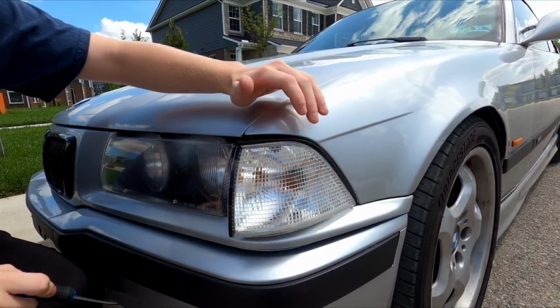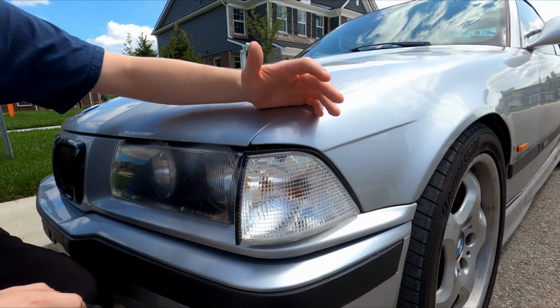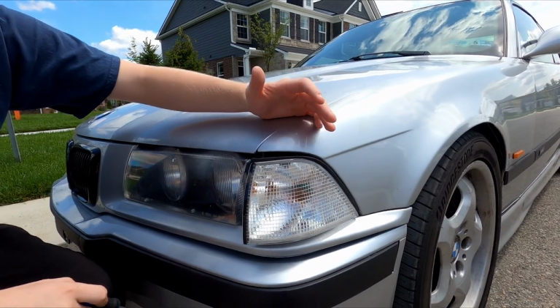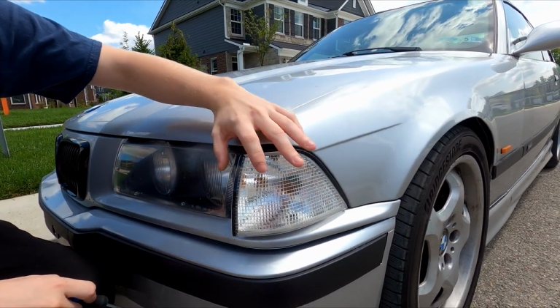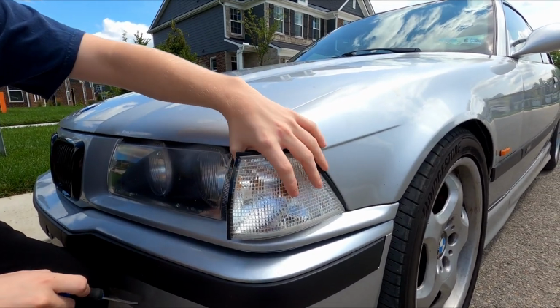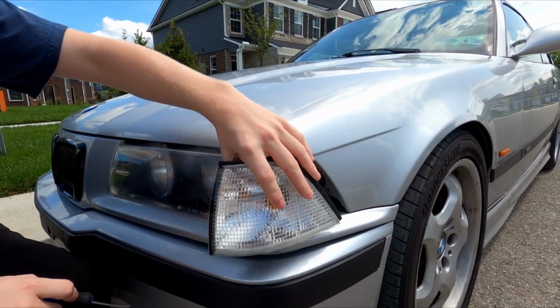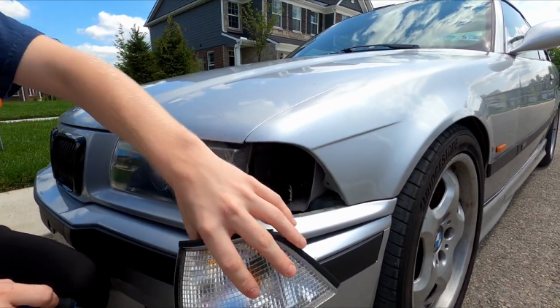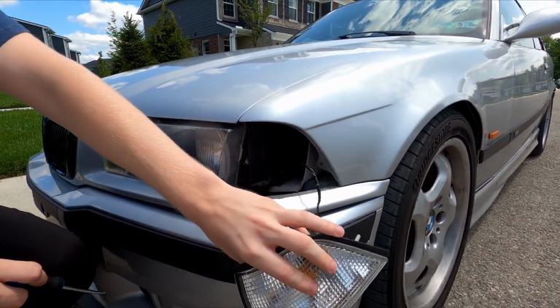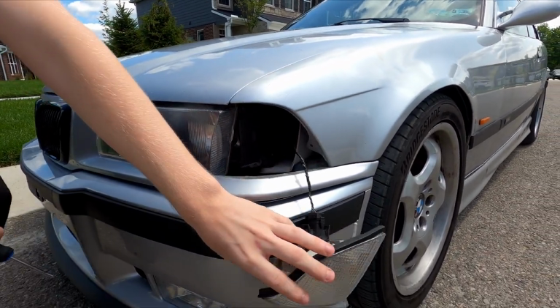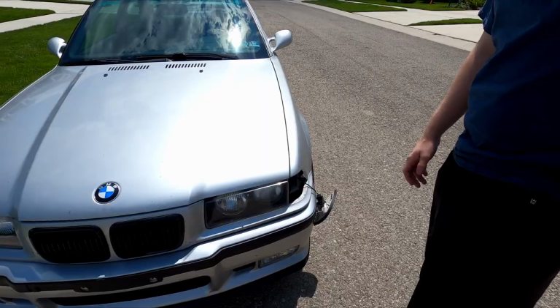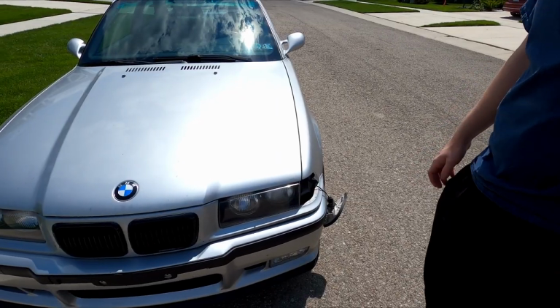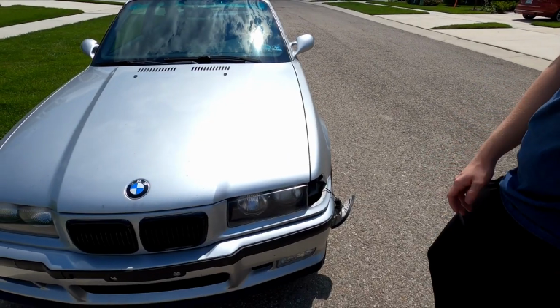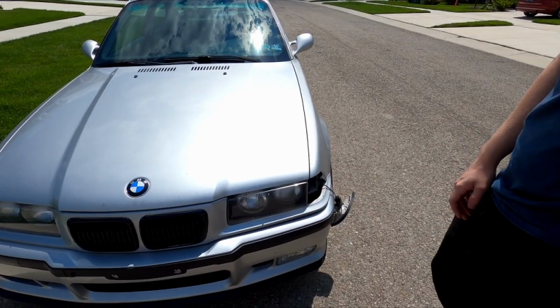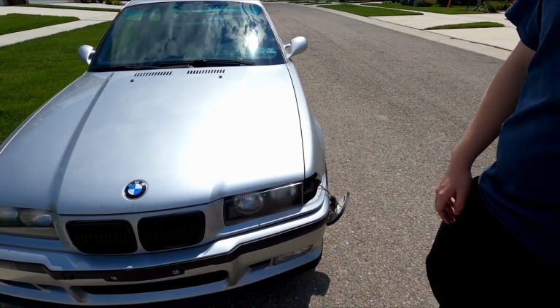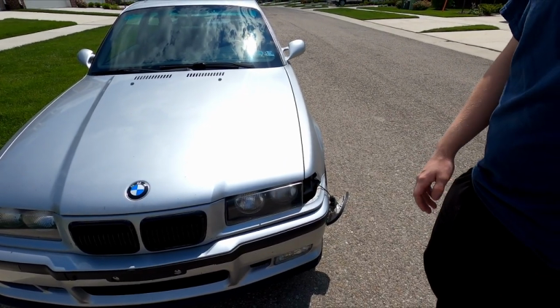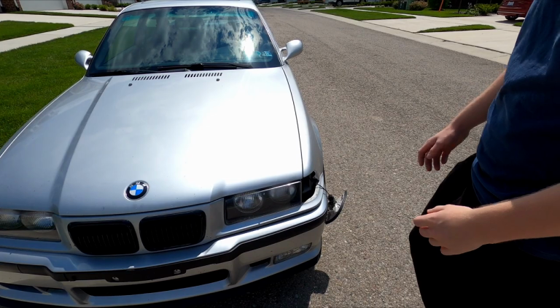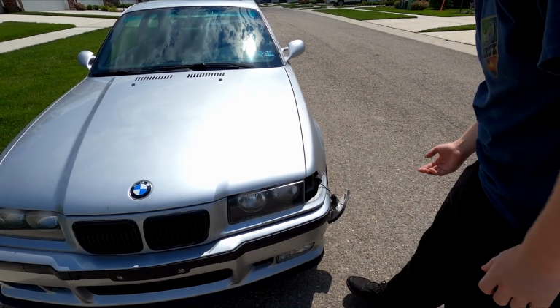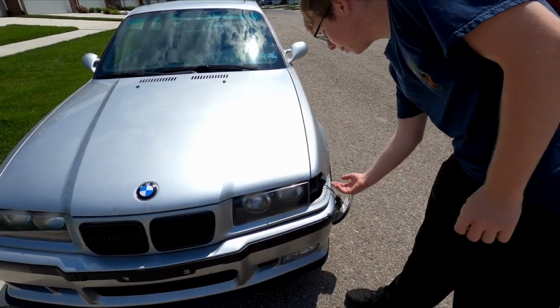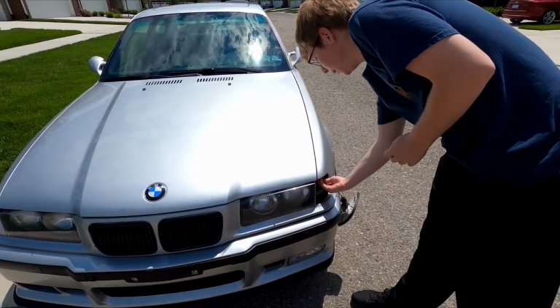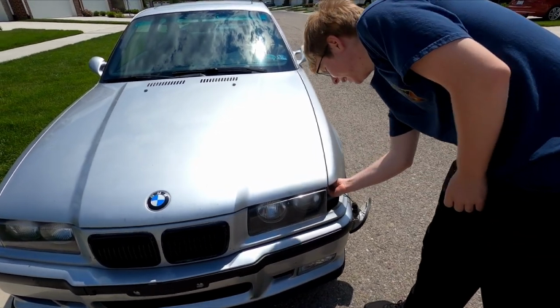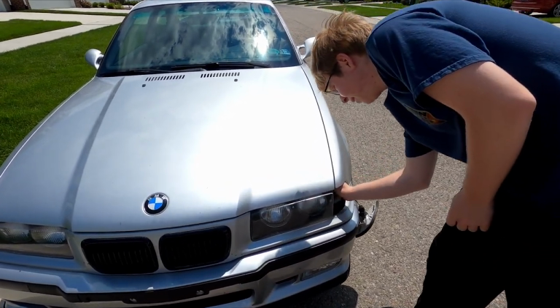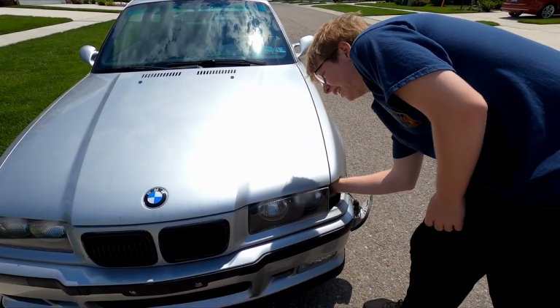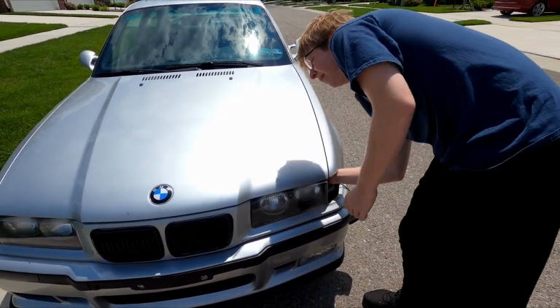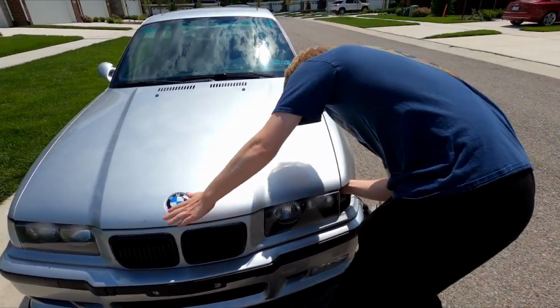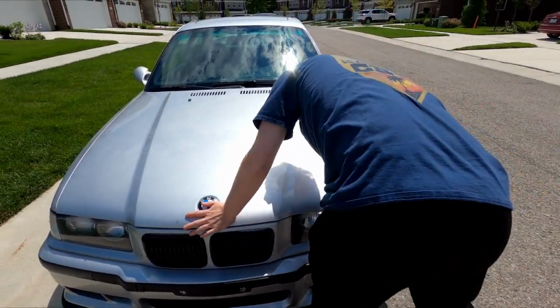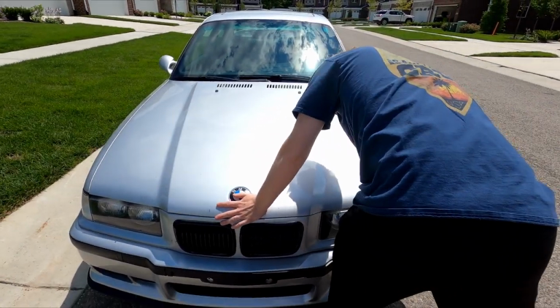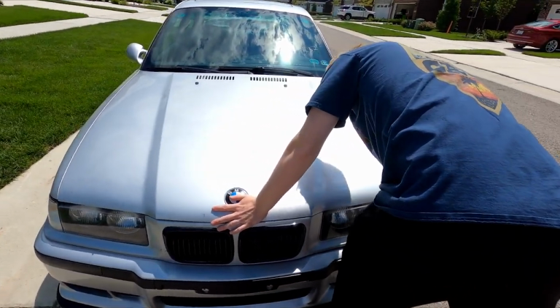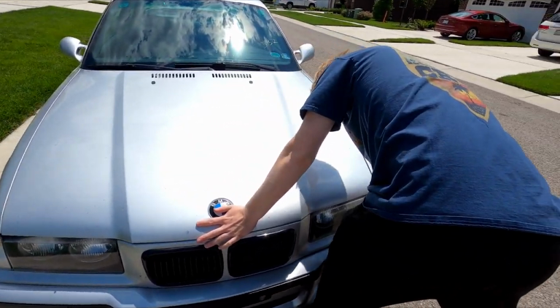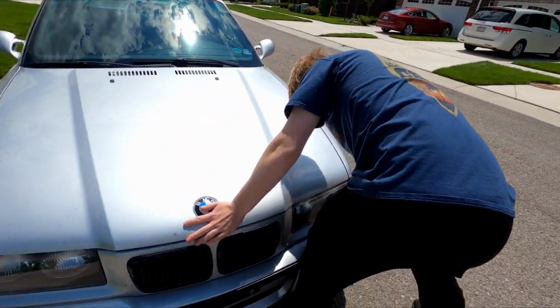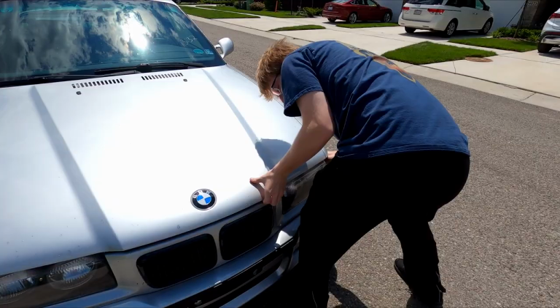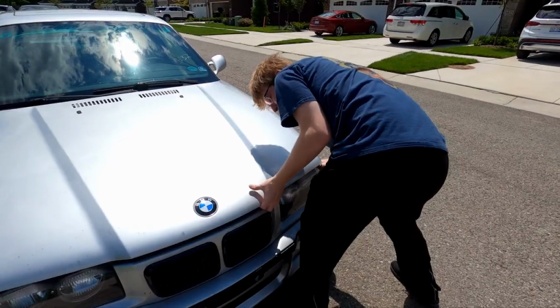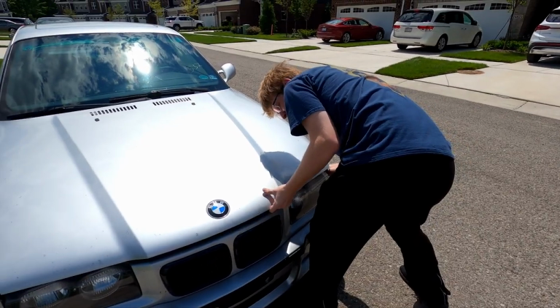If it's broken like mine is, it comes out pretty easy. The last step is just grabbing the hood release cable through here, pushing down on the hood, and popping it open.